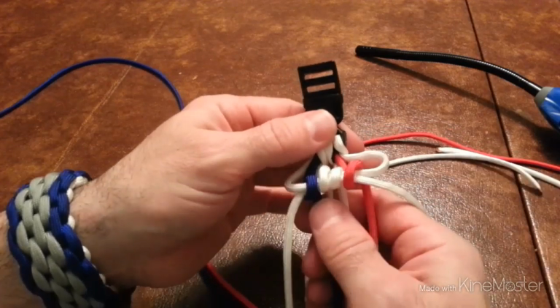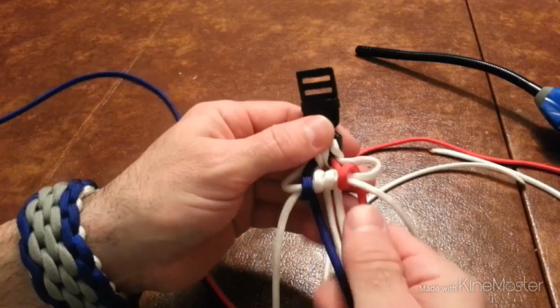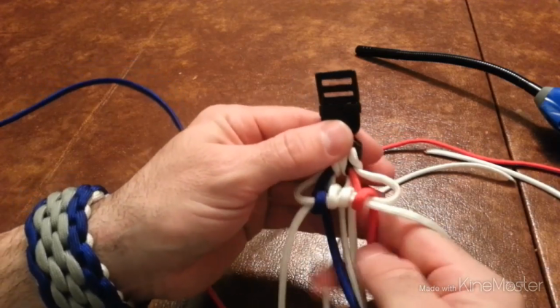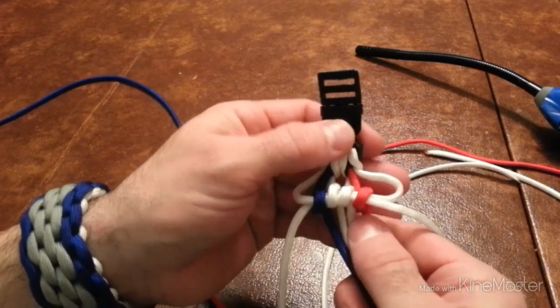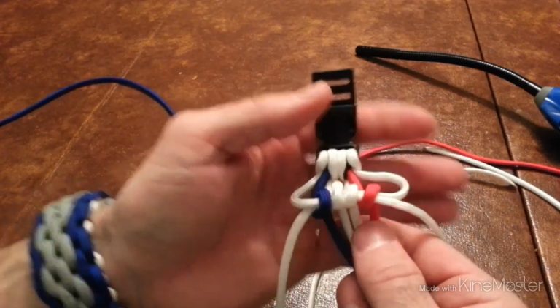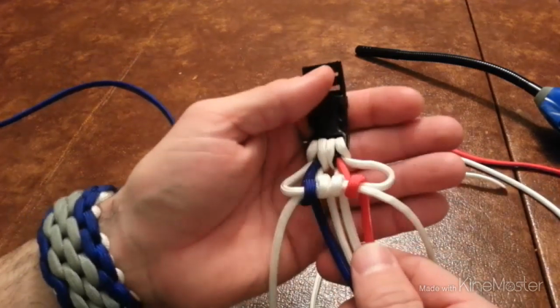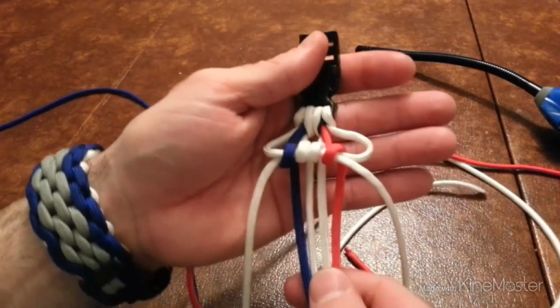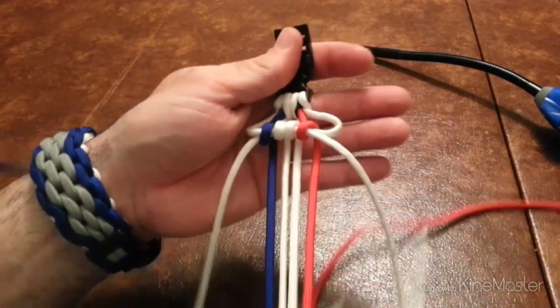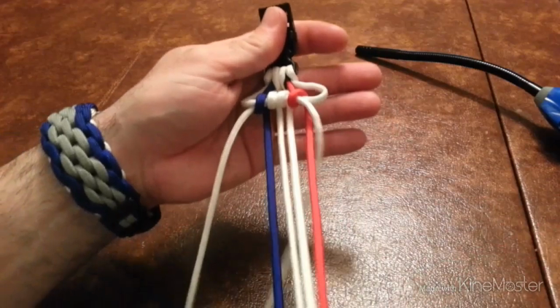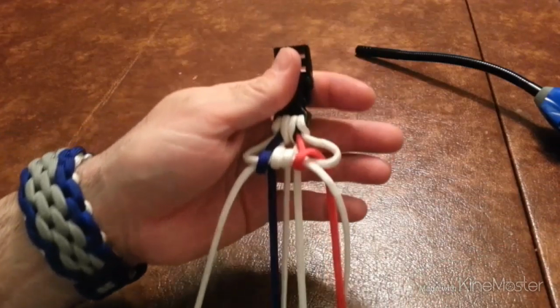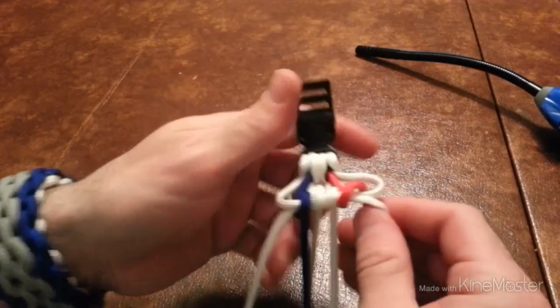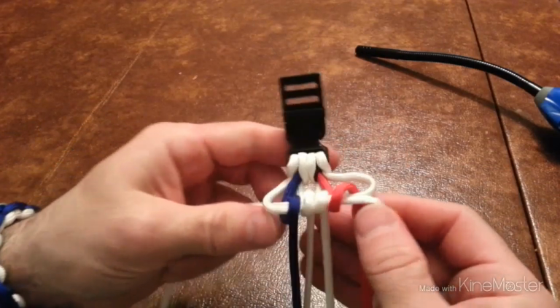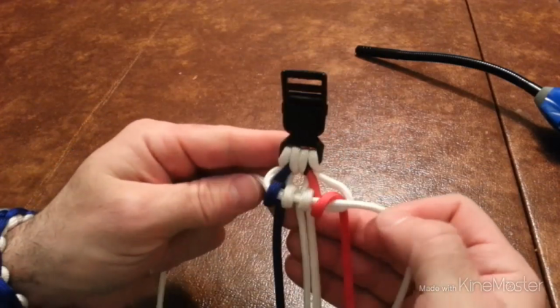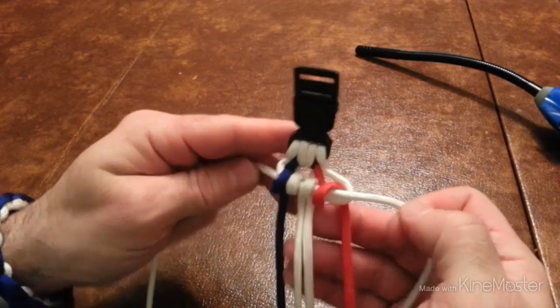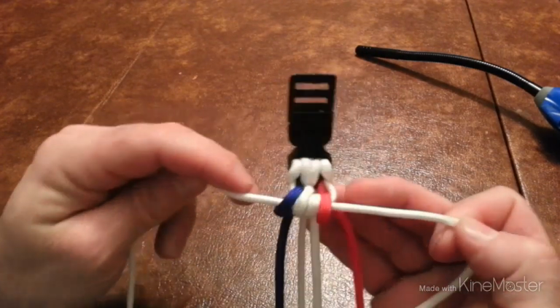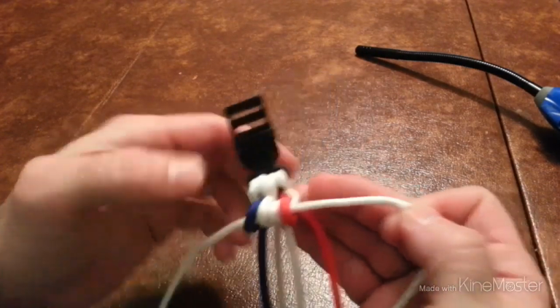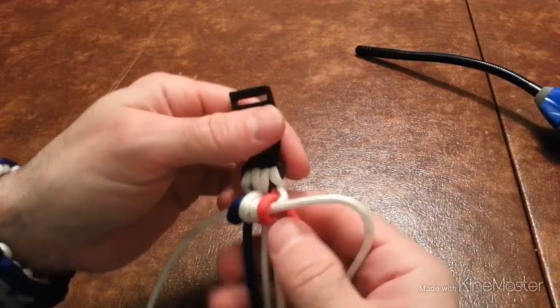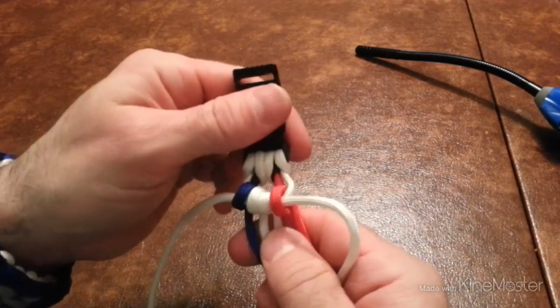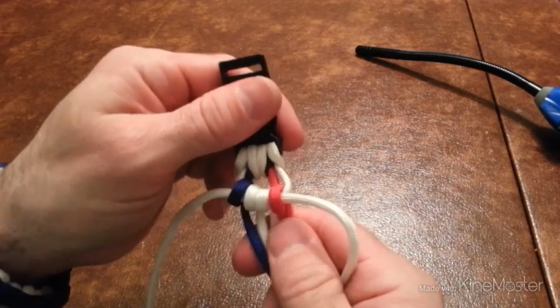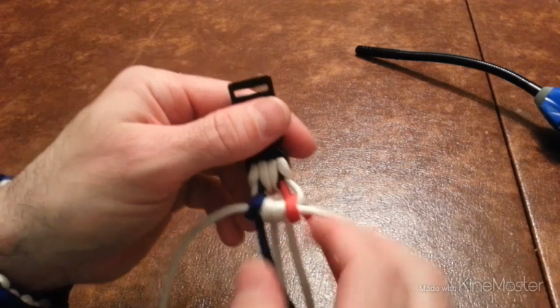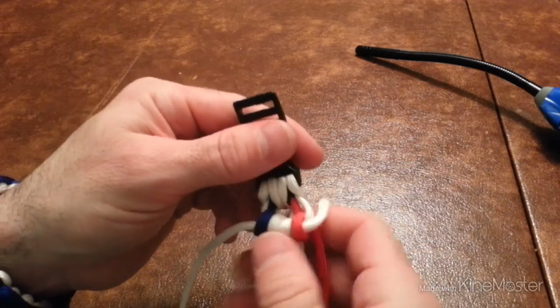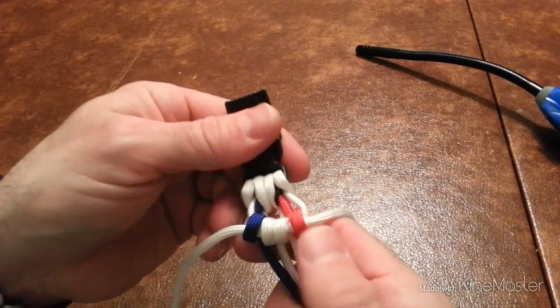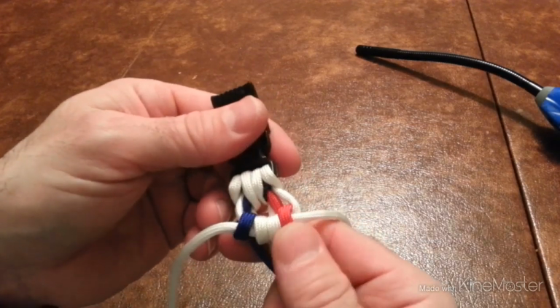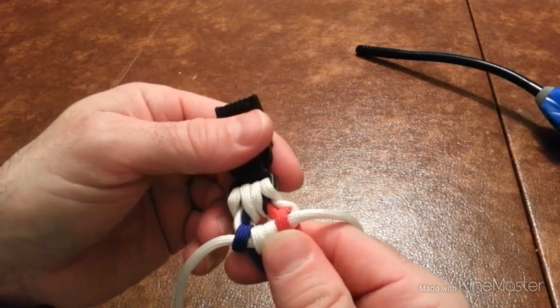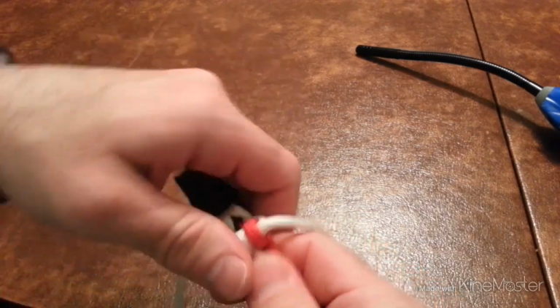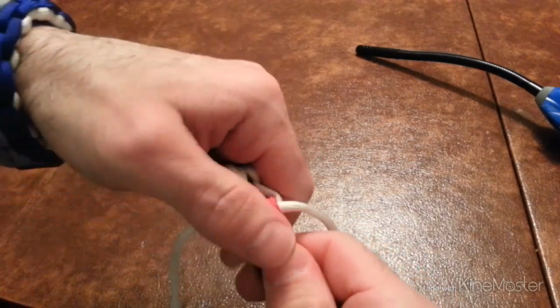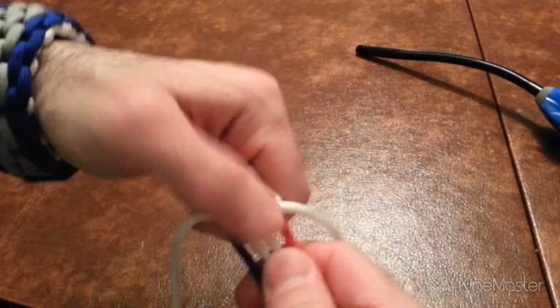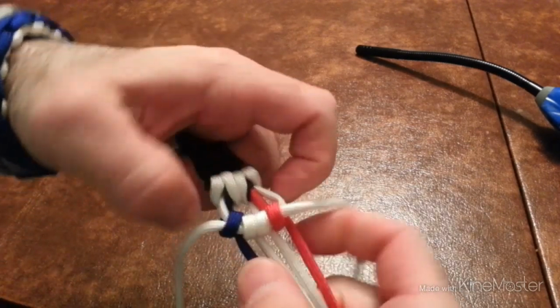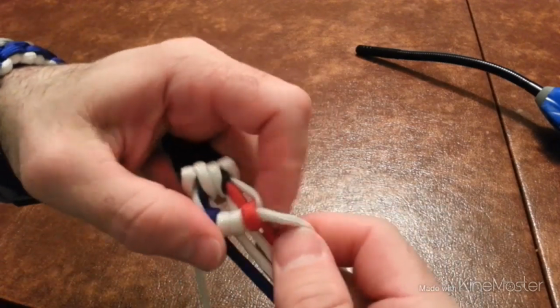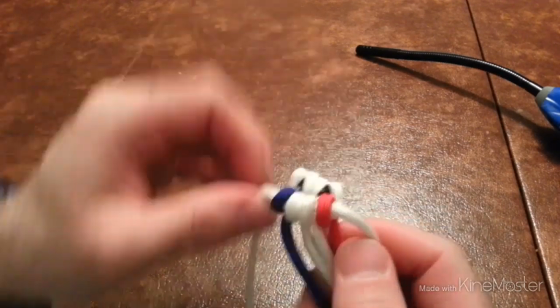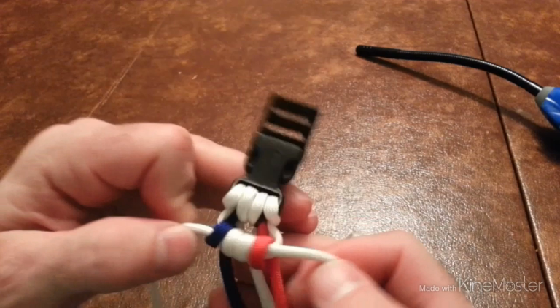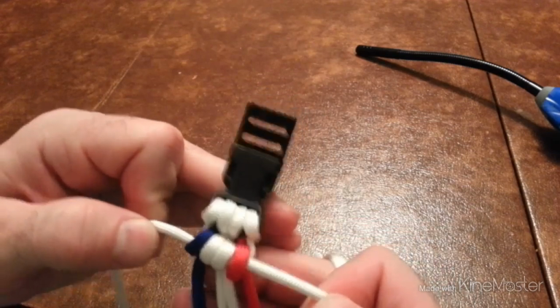This is what it's going to look like at first. Bear with me — this is my first tutorial, so hopefully in the future they'll be better.